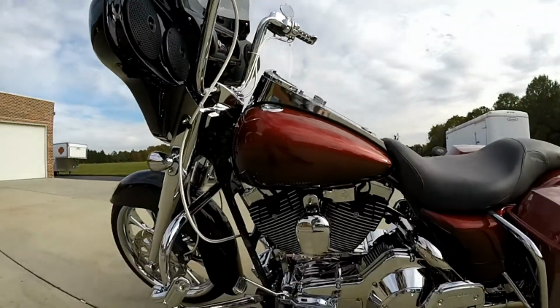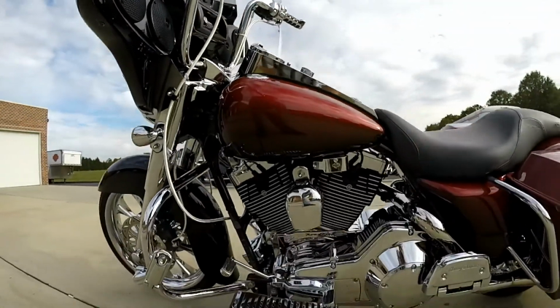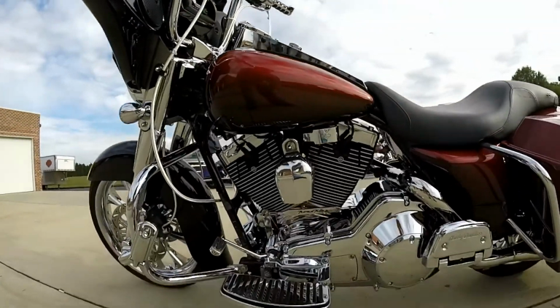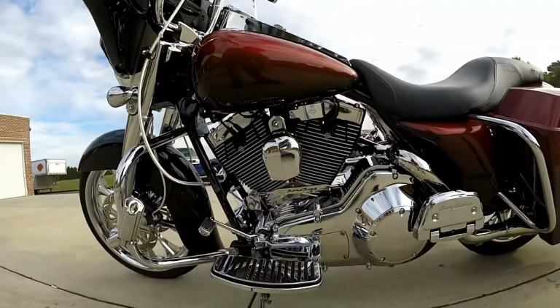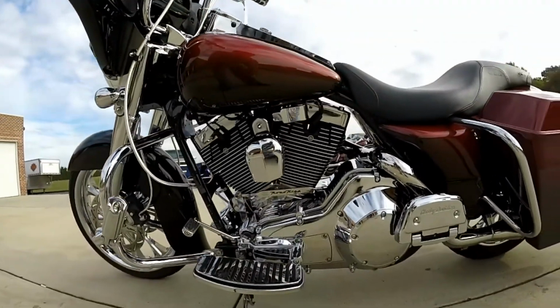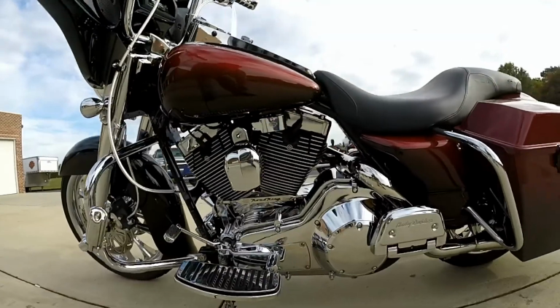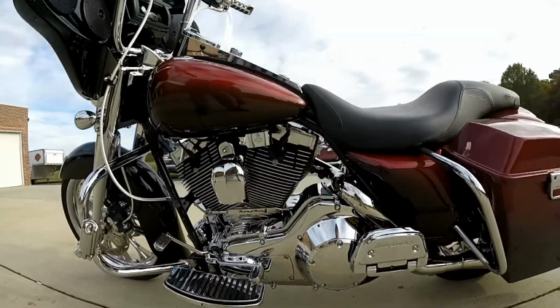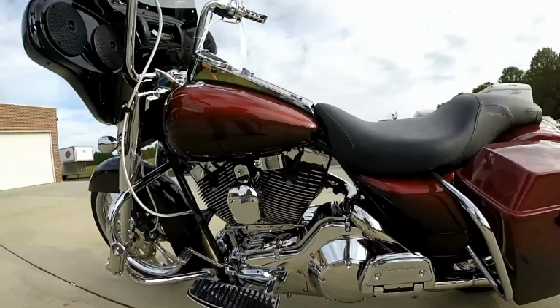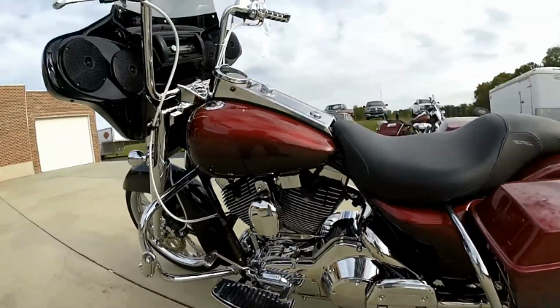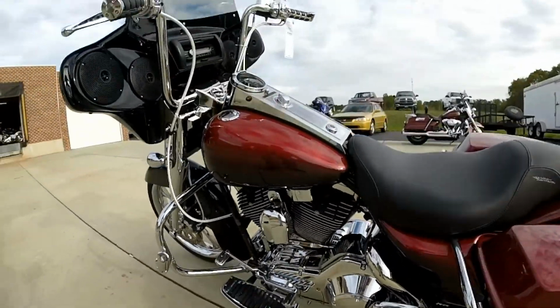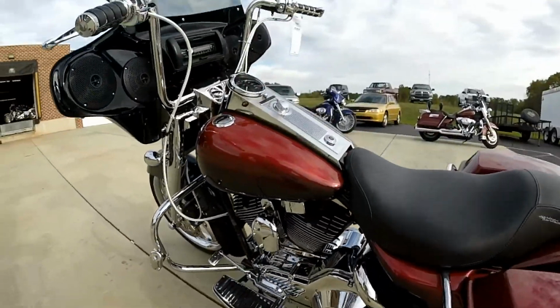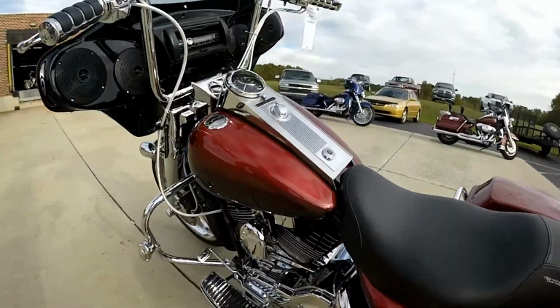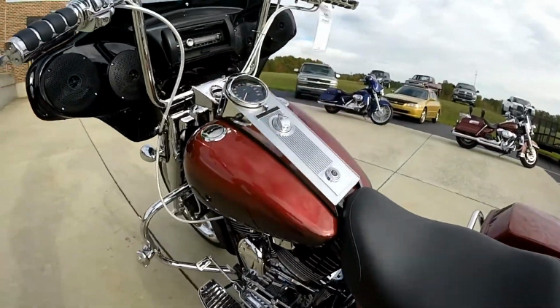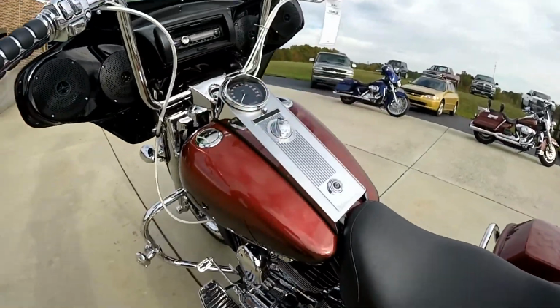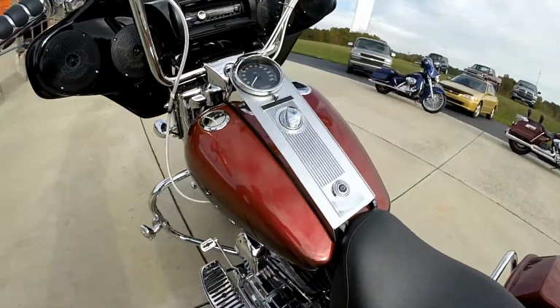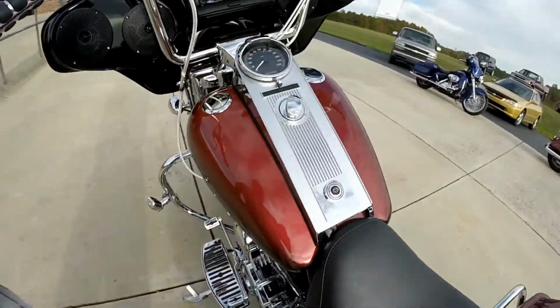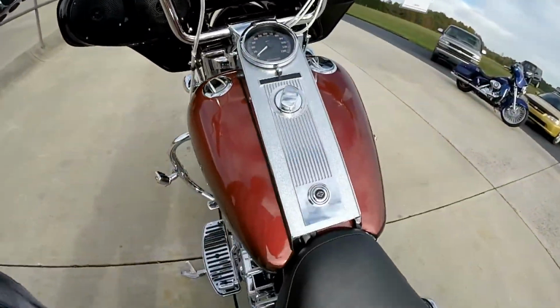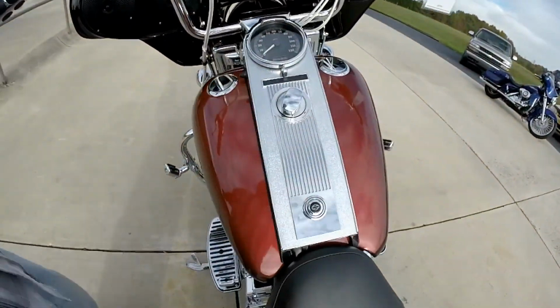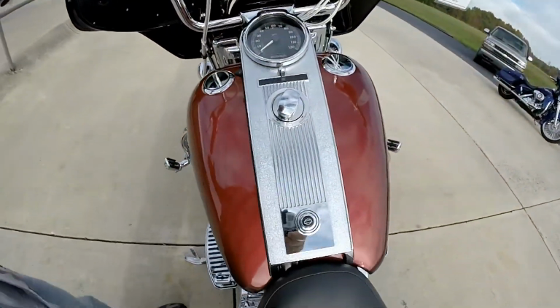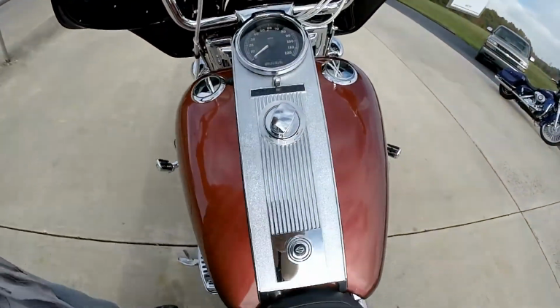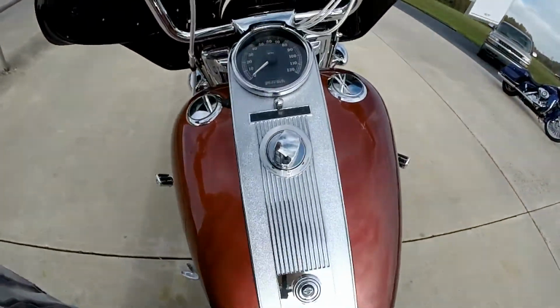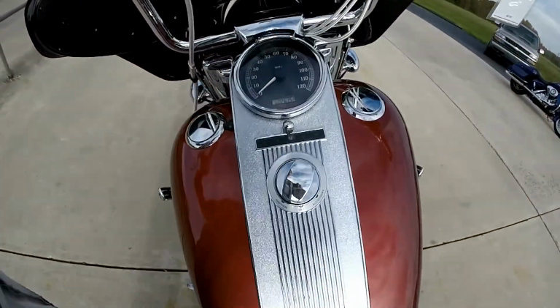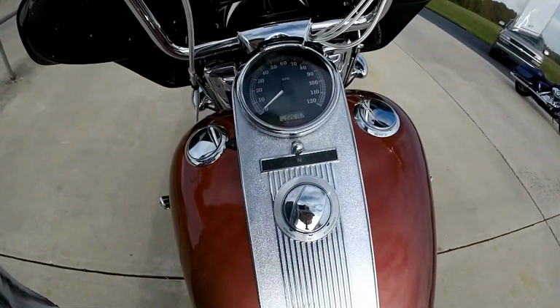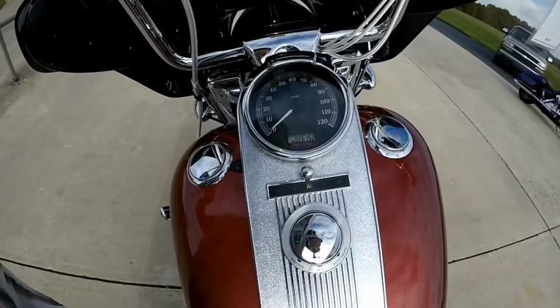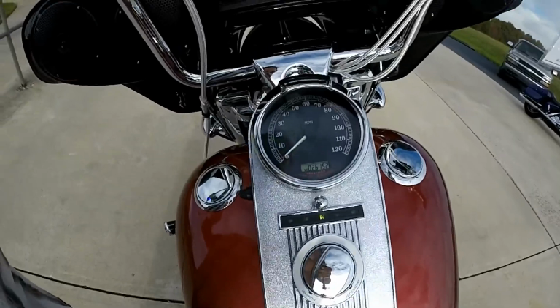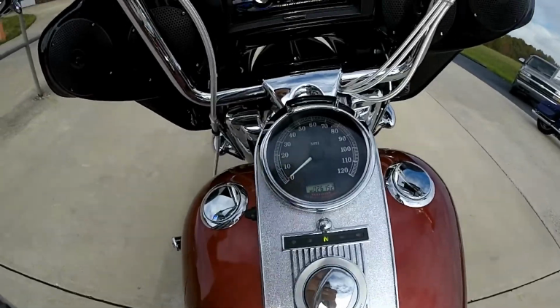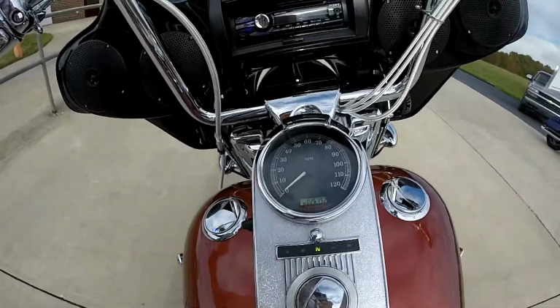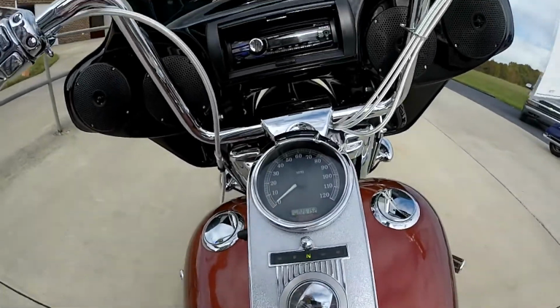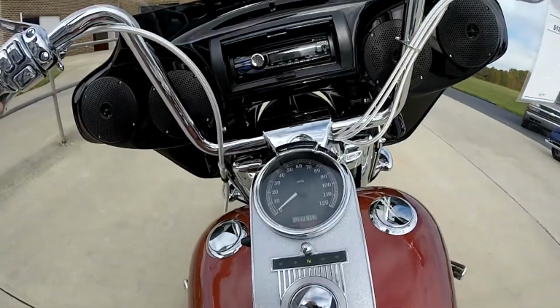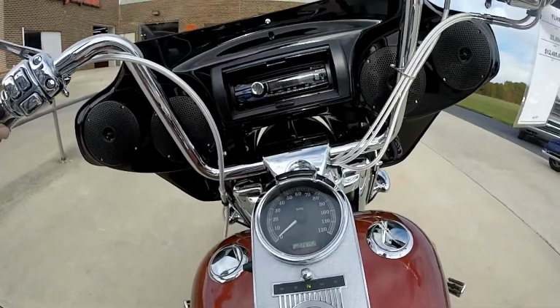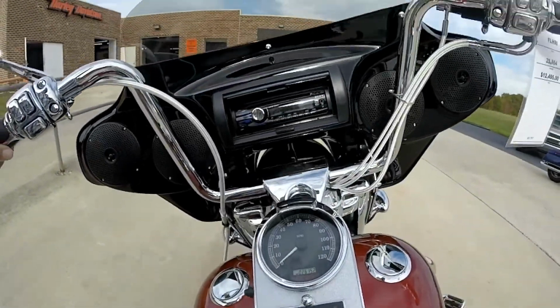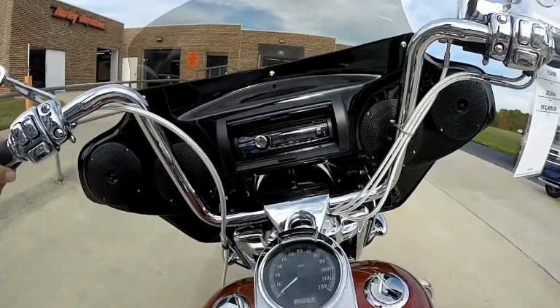Black cherry faded paint job. 26,152 miles on this motorcycle today.